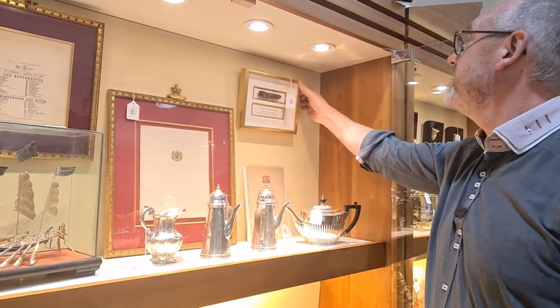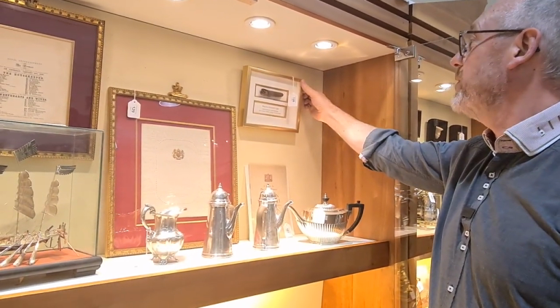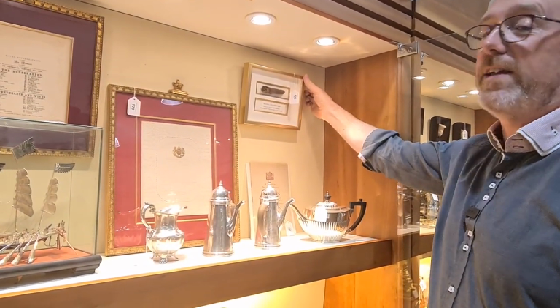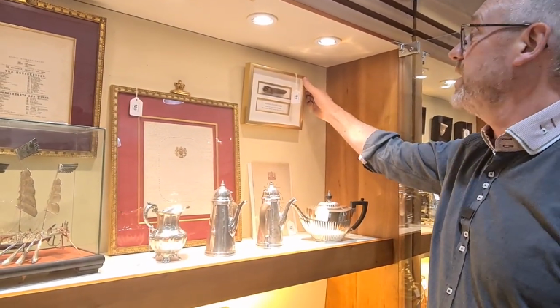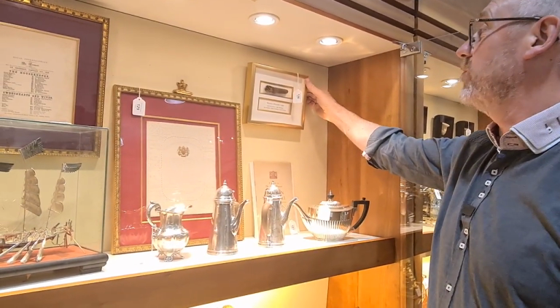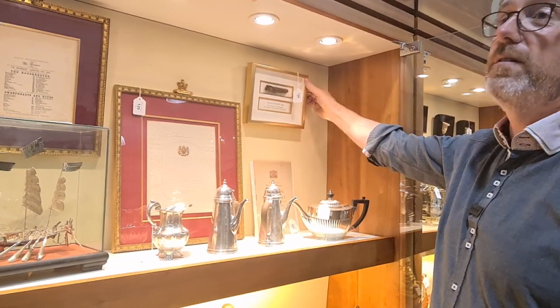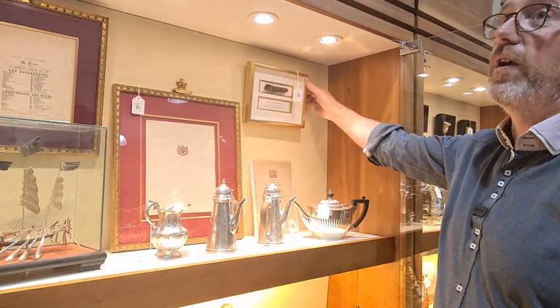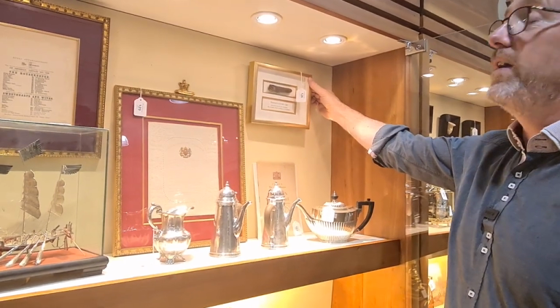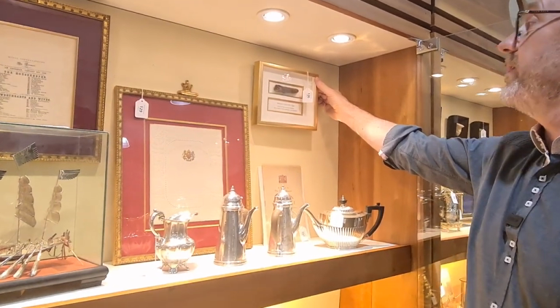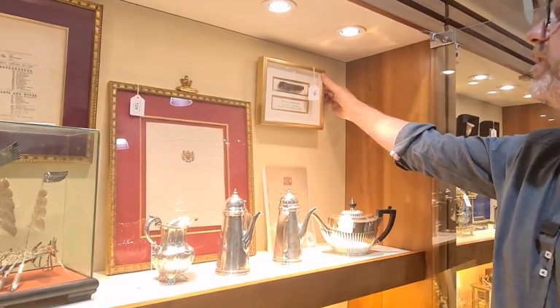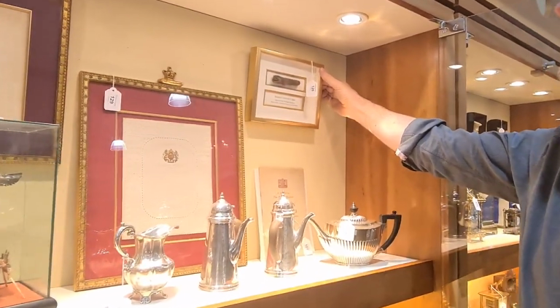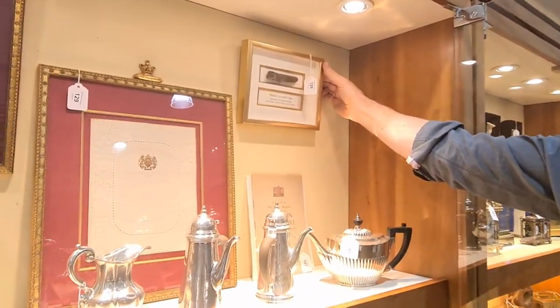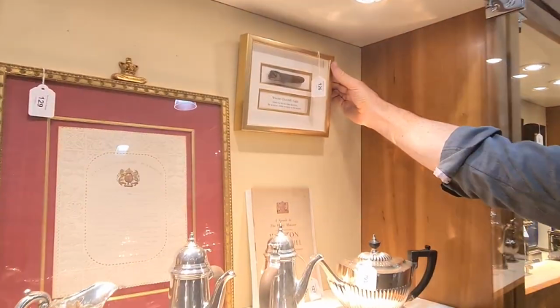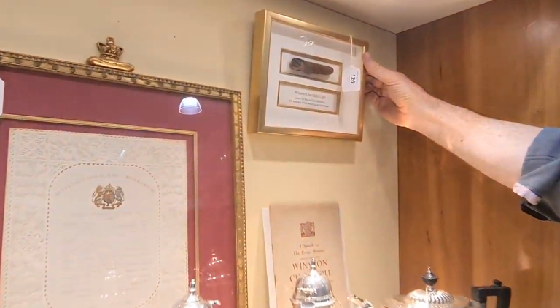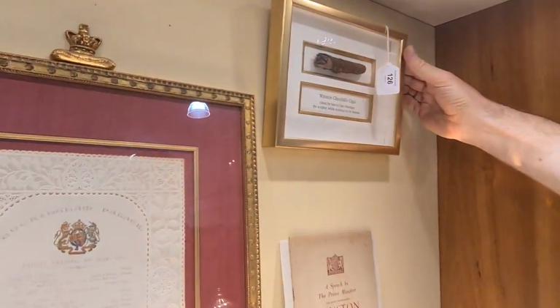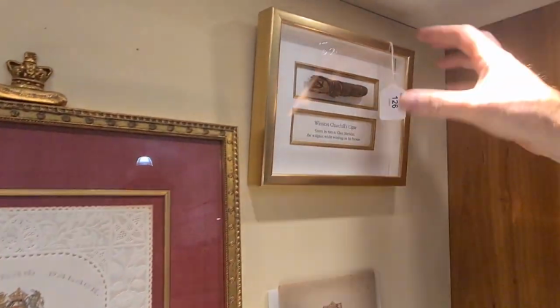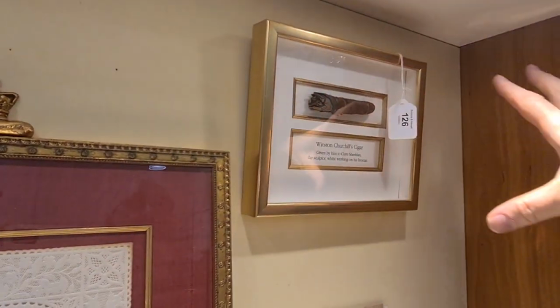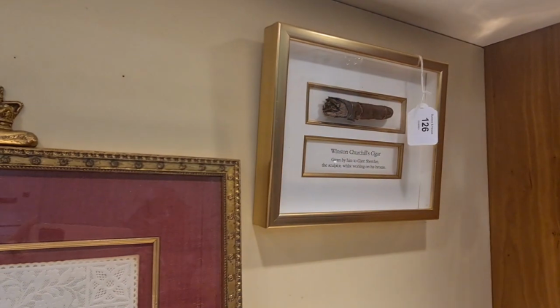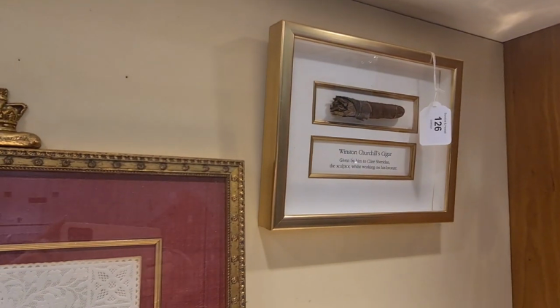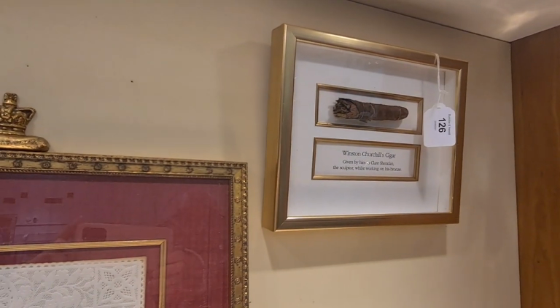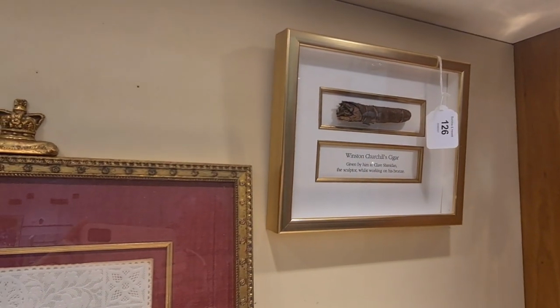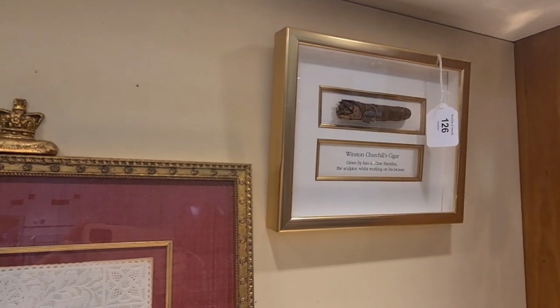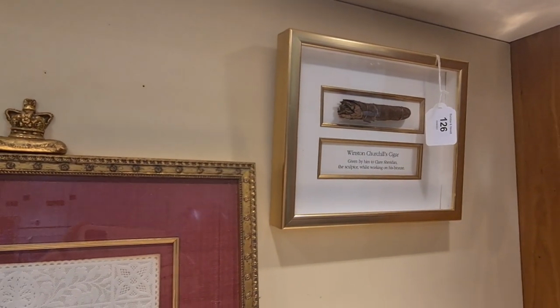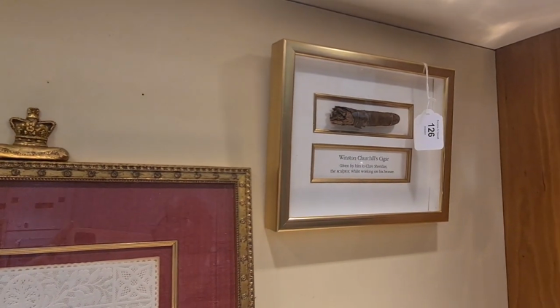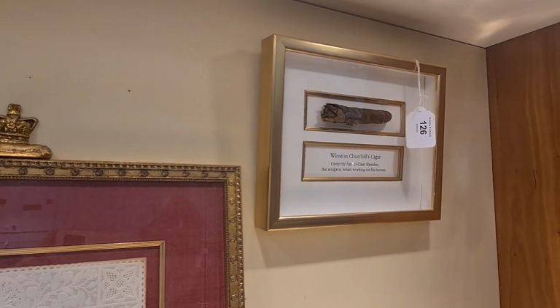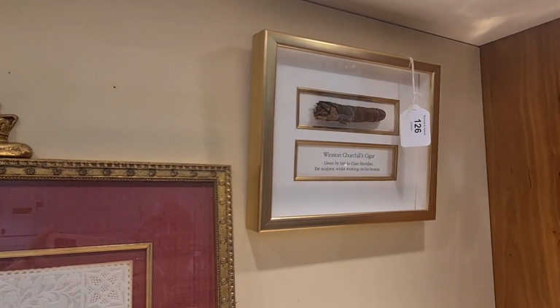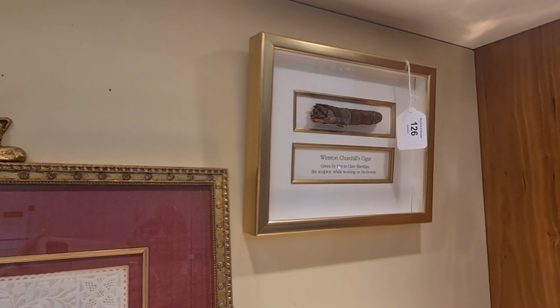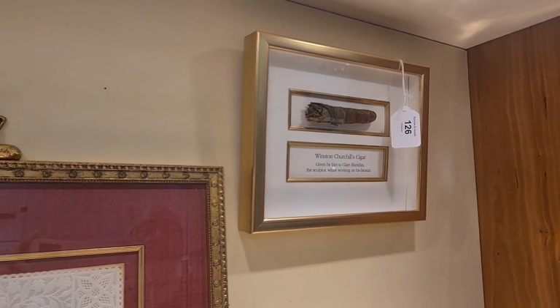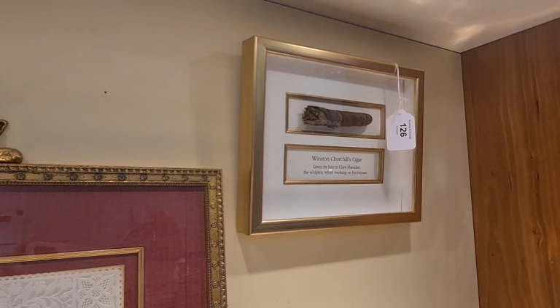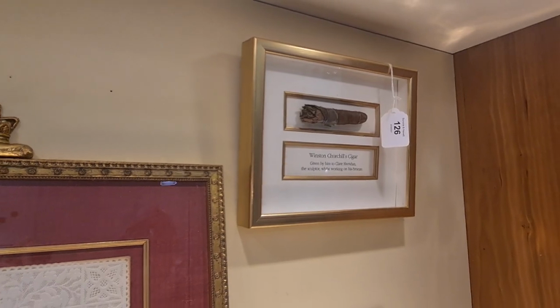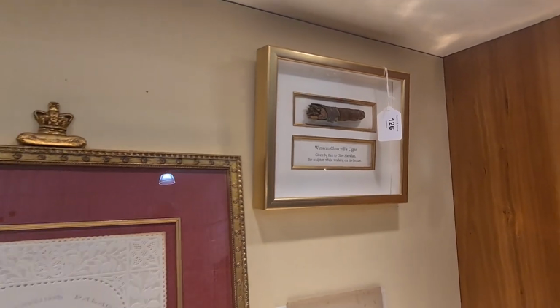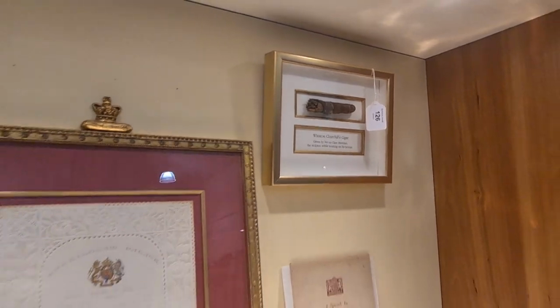These do come up for sale occasionally, and we've sold one before. They generally make sort of high hundreds of pounds, but it looks great, and it's nice to have a story attached as well. Claire Sheridan lived very near Battle here, so she's a local character.